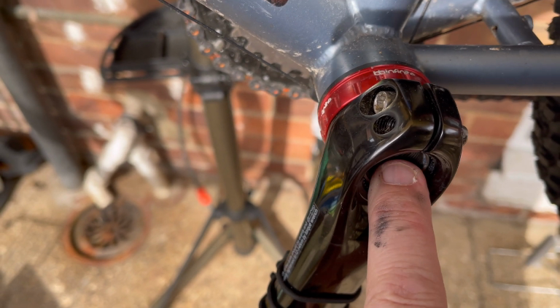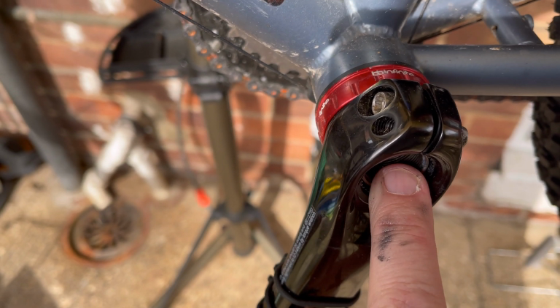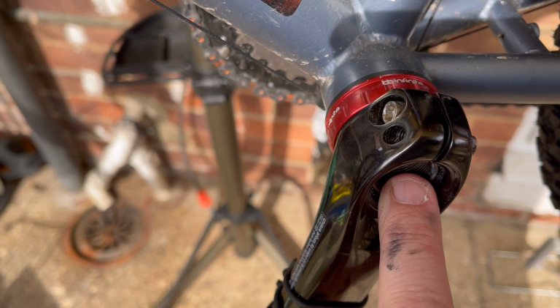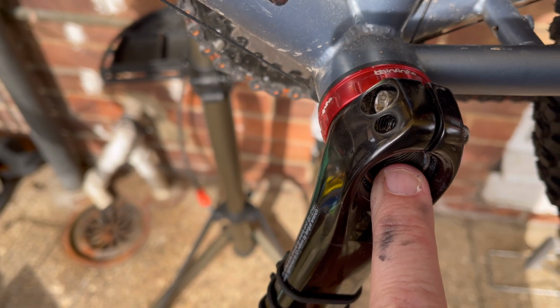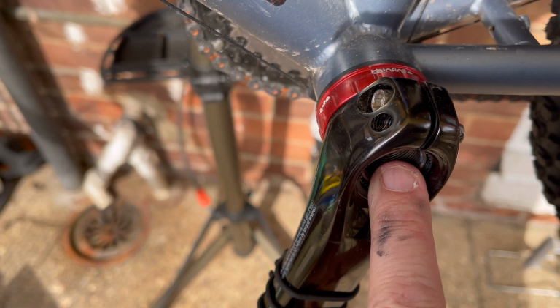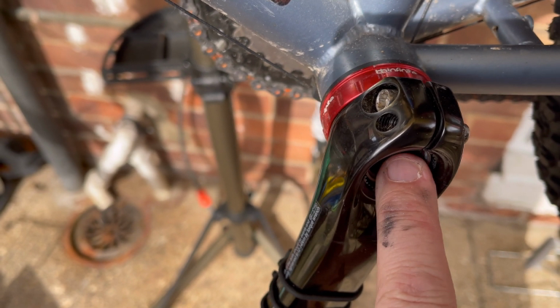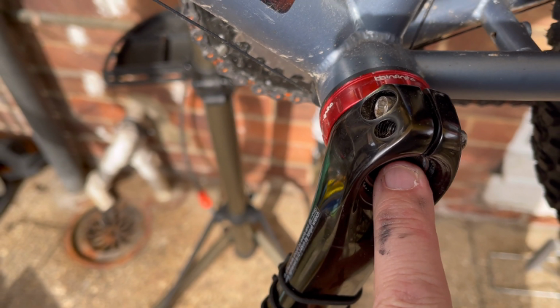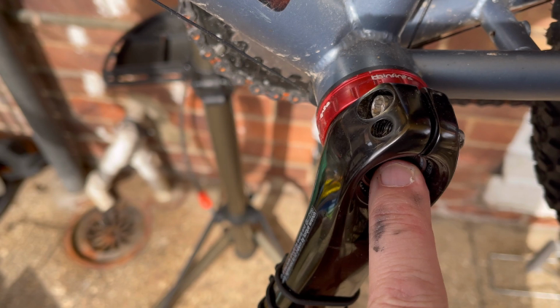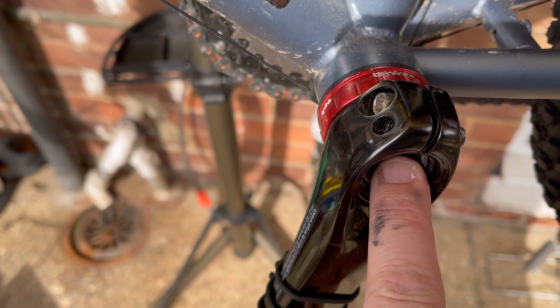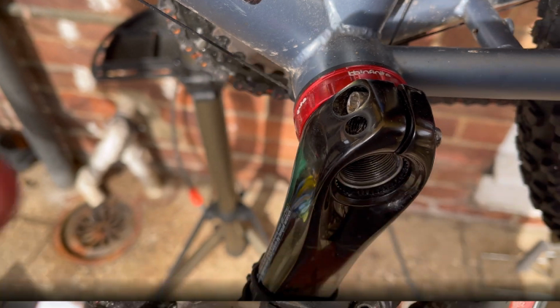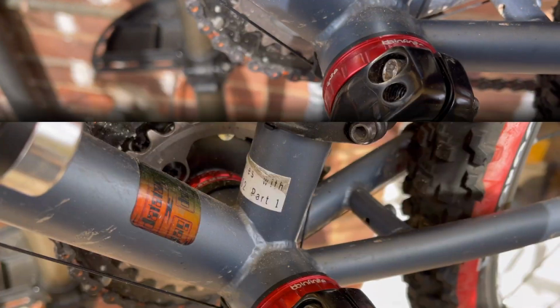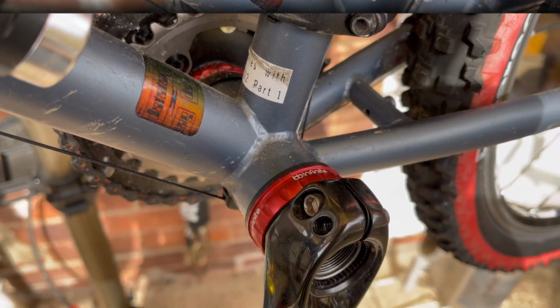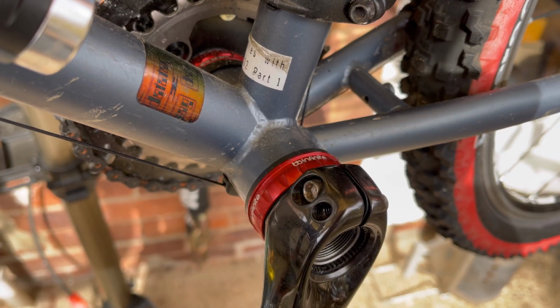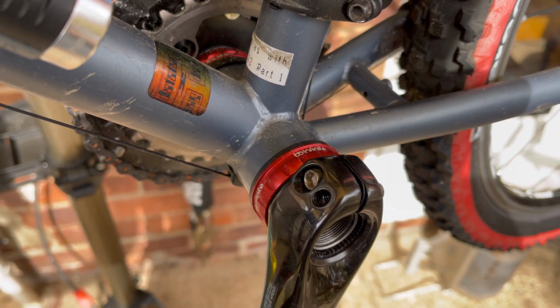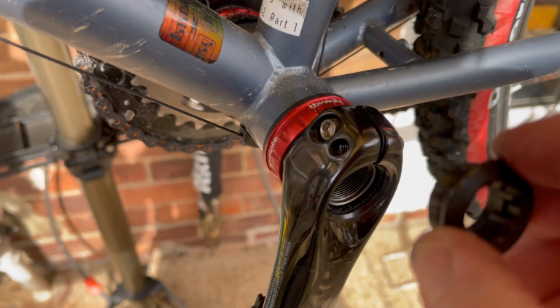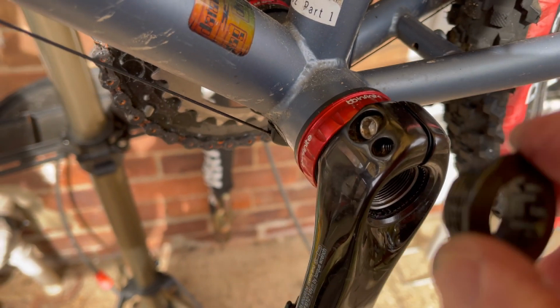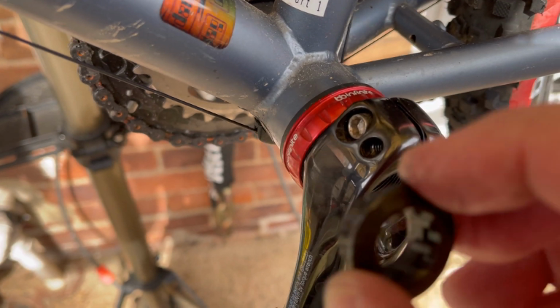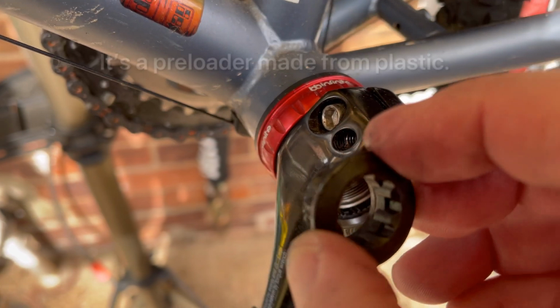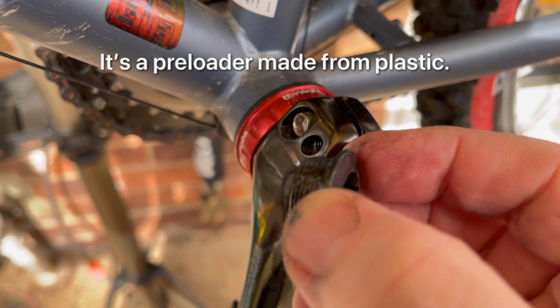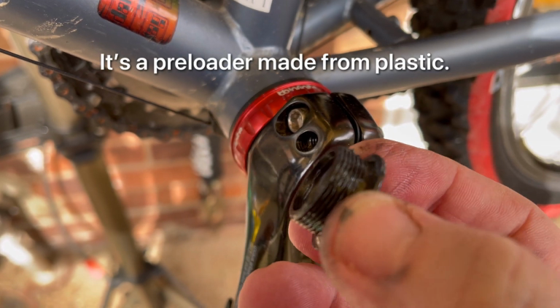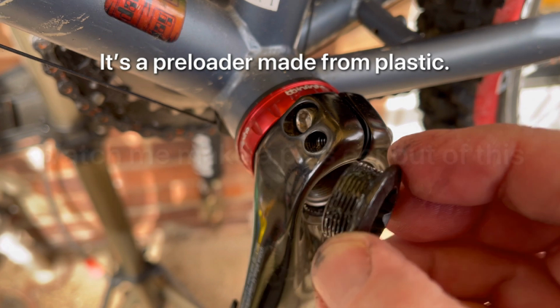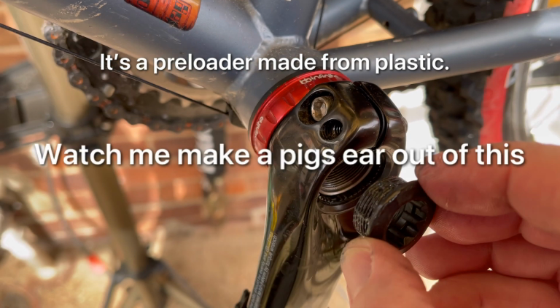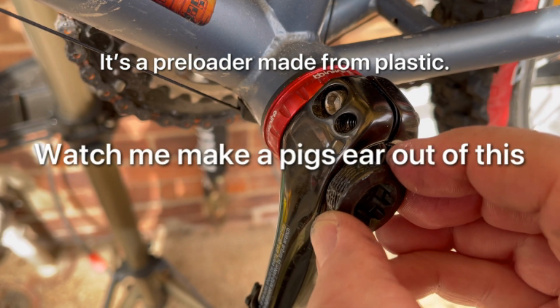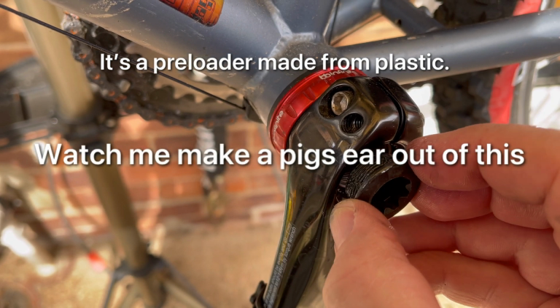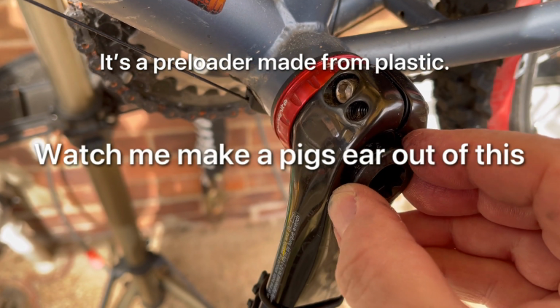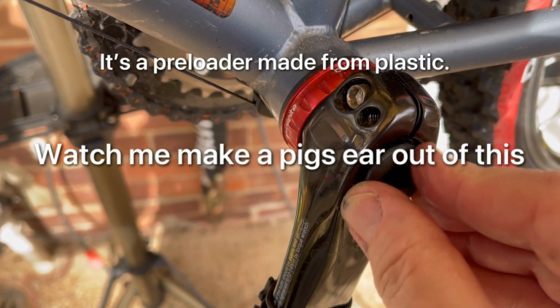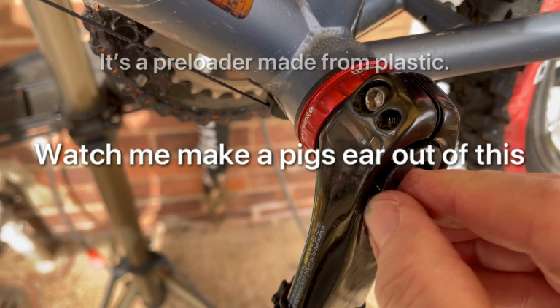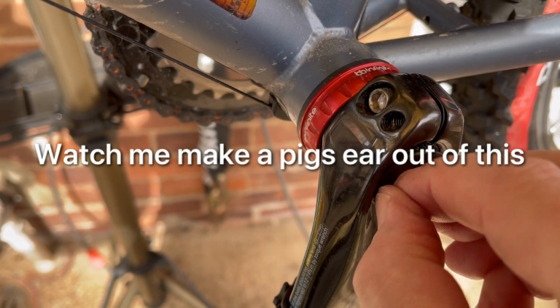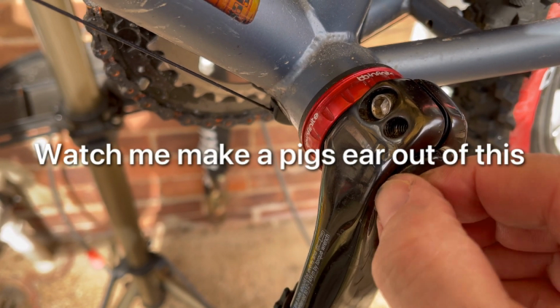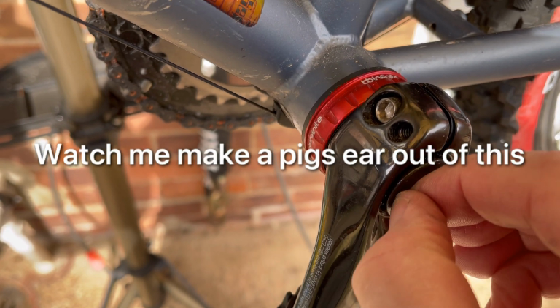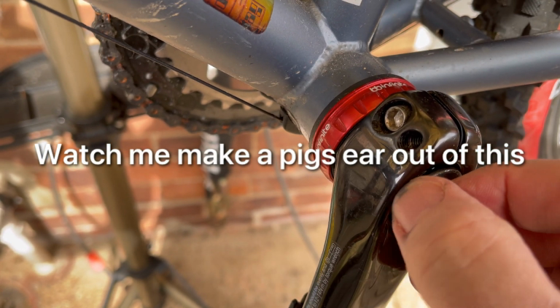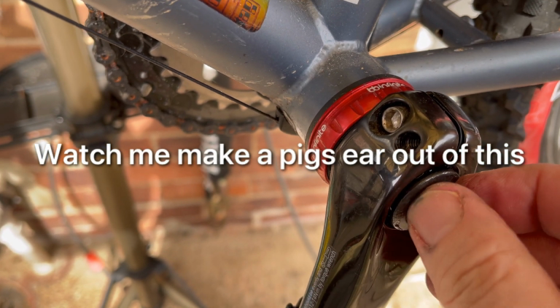So I'm now going to install the tensioning device. I've heard it referred to as a dust cap, but it's actually a preload tensioning device. It's got some fresh grease on it and I shall put it into the hole.